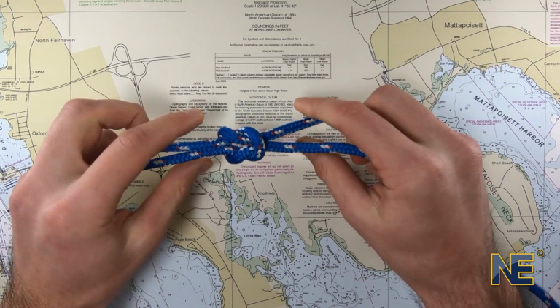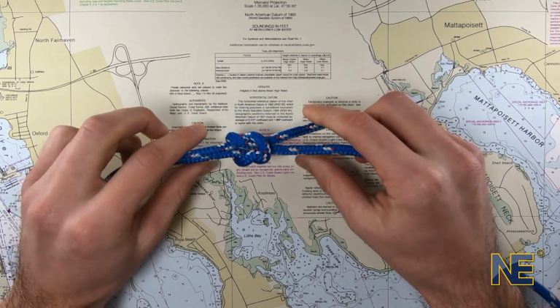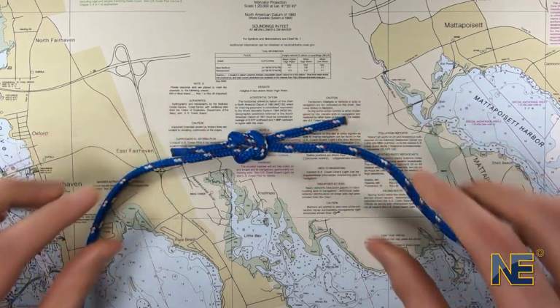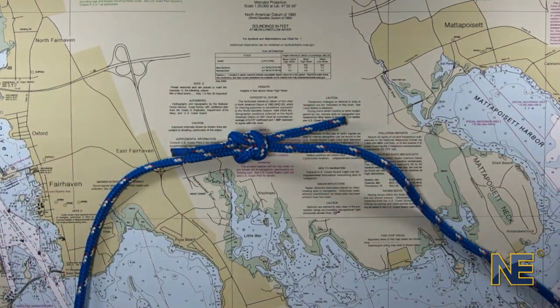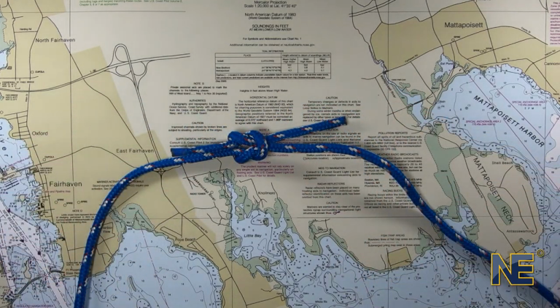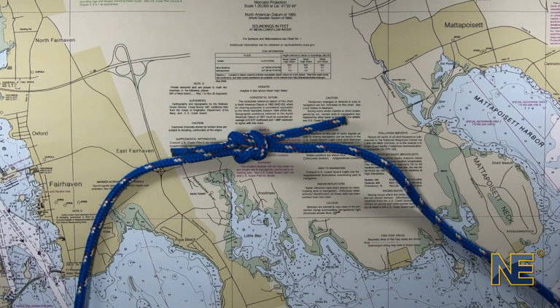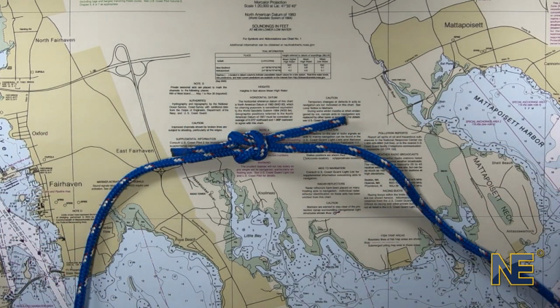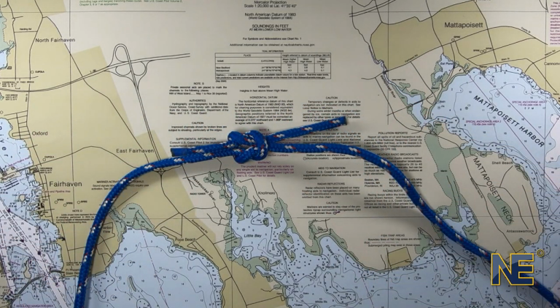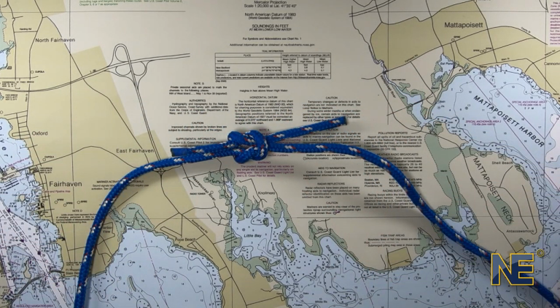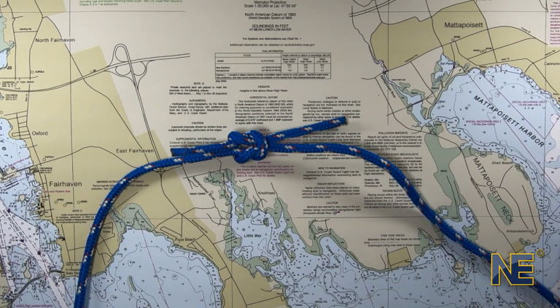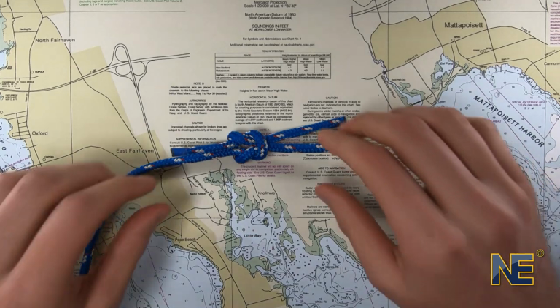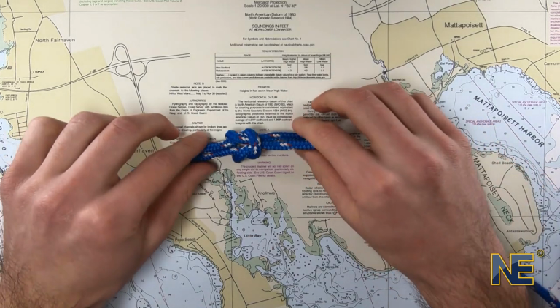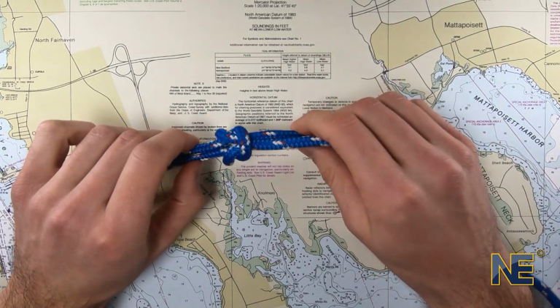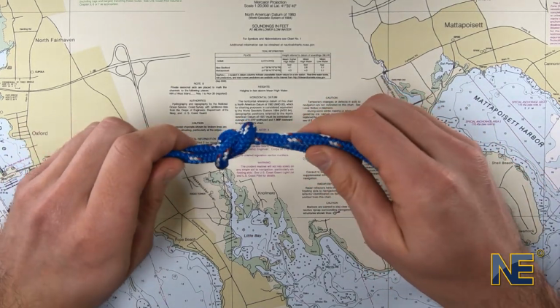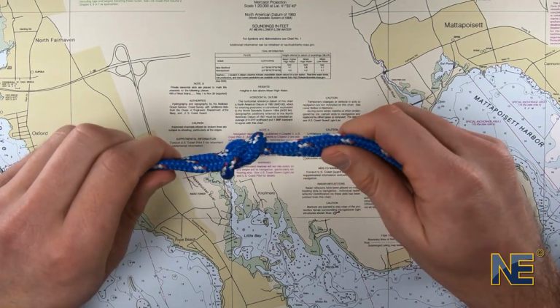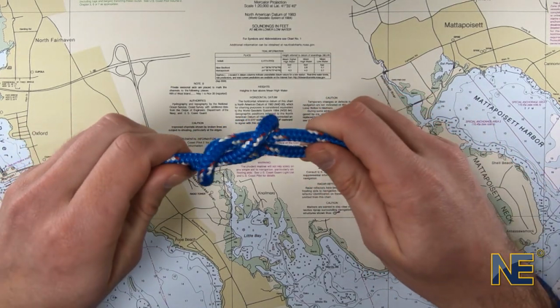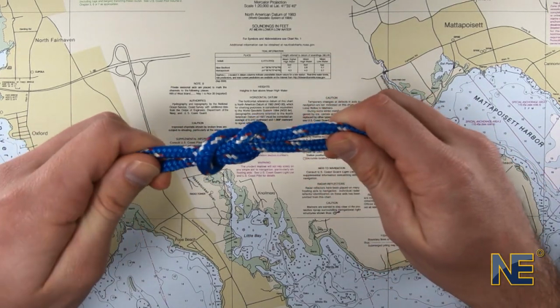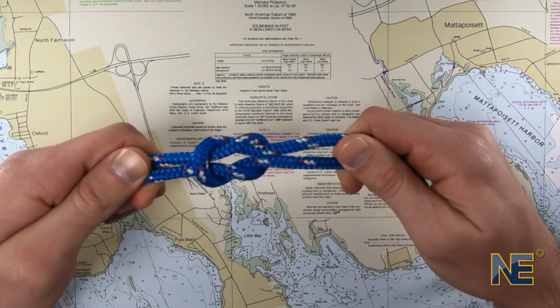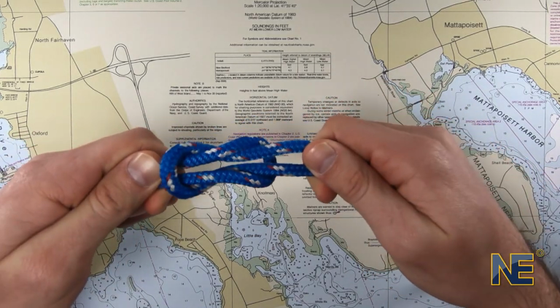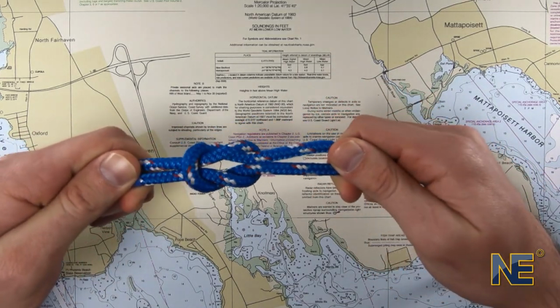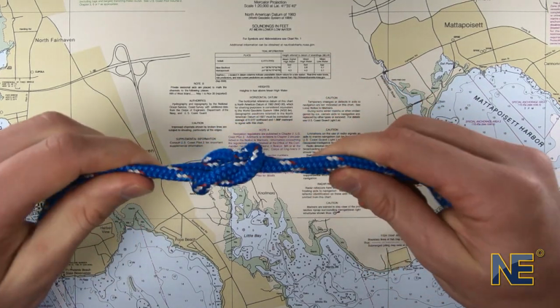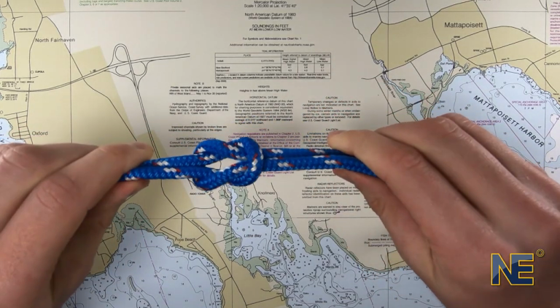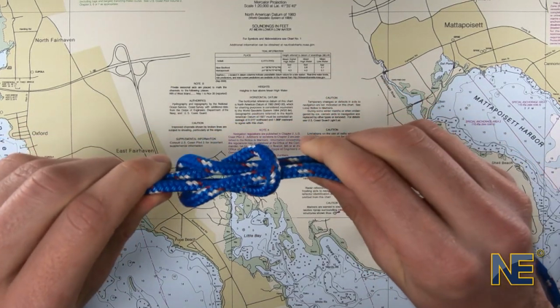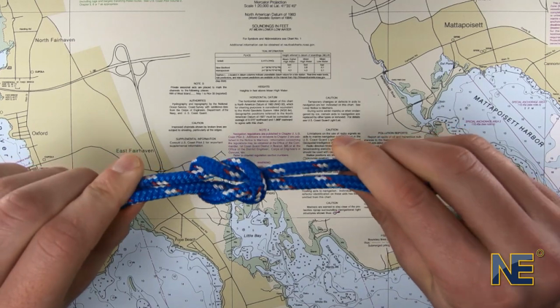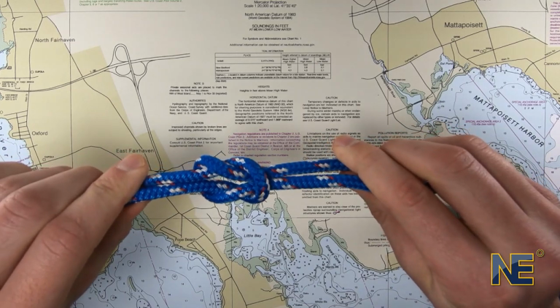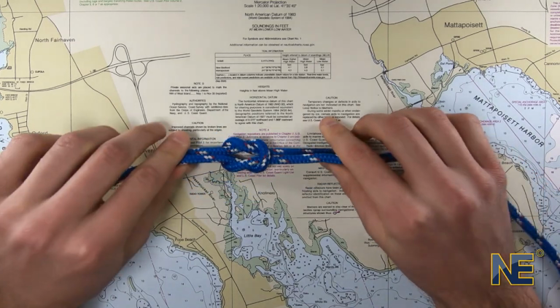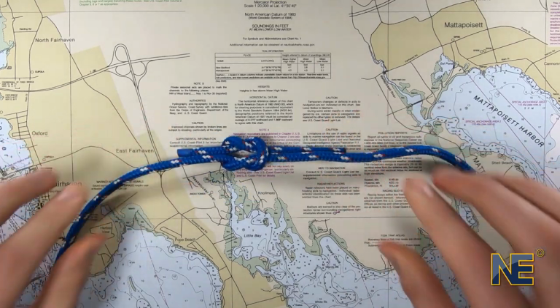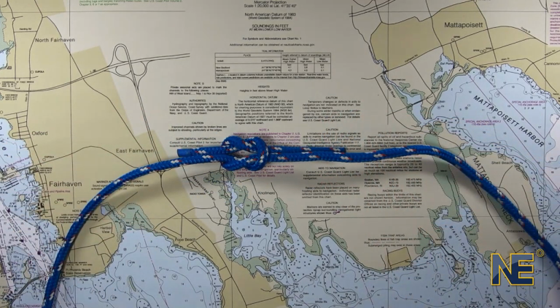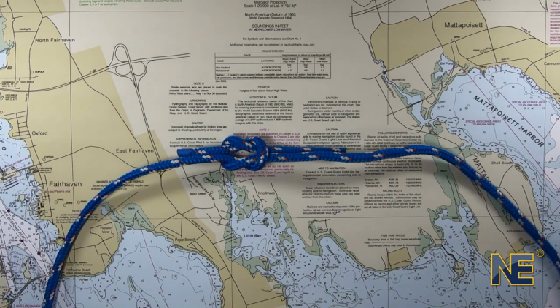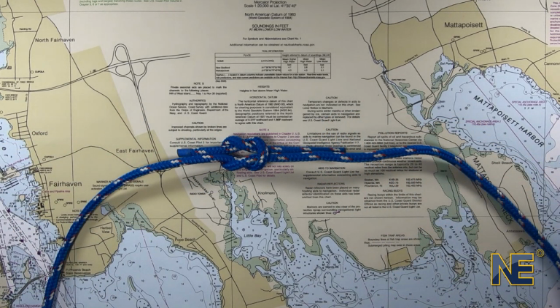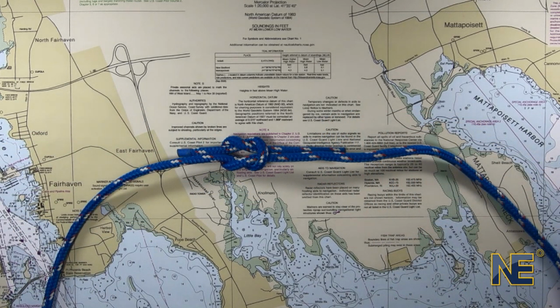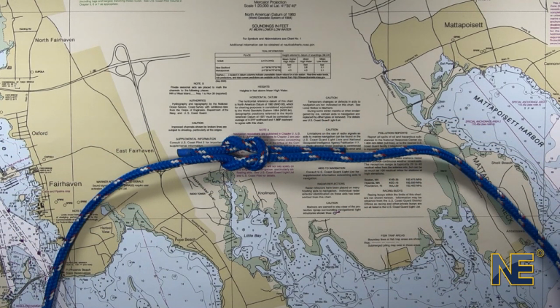If you've done it correctly, the knot should be symmetrical. In this video, we tied in the order of left over right, right over left — but you can also tie in the order of right over left, left over right.